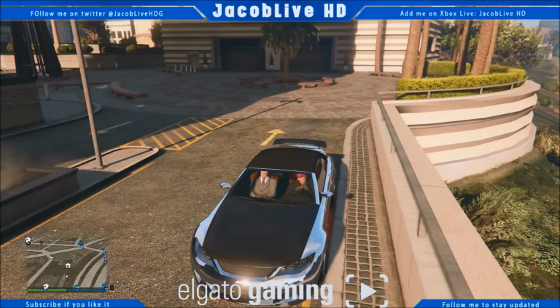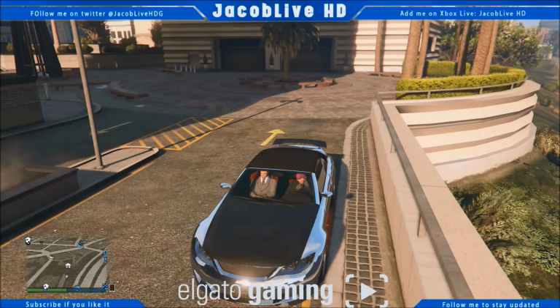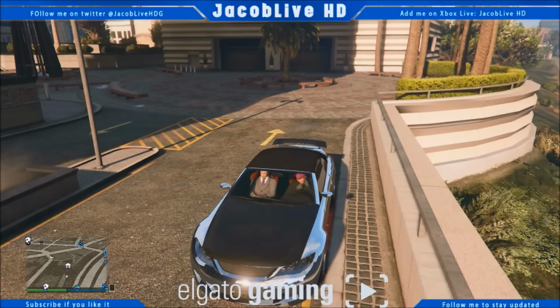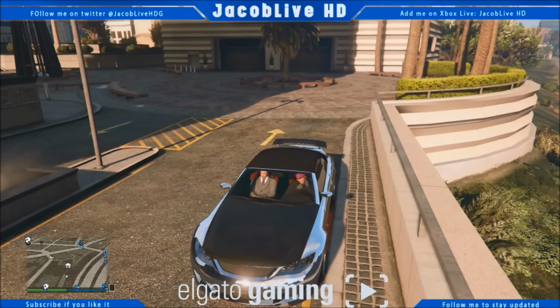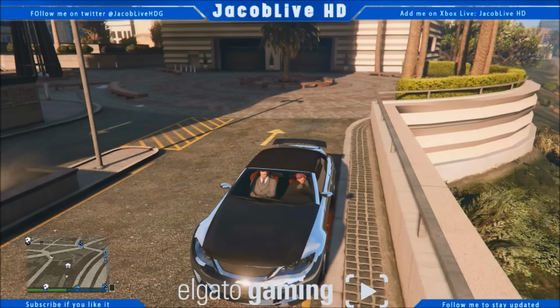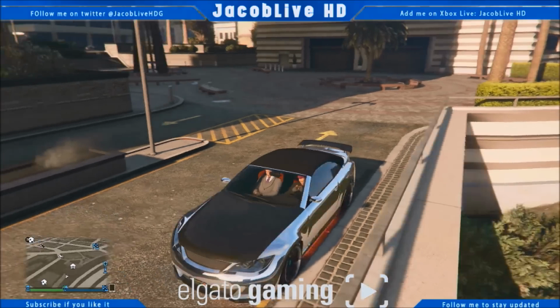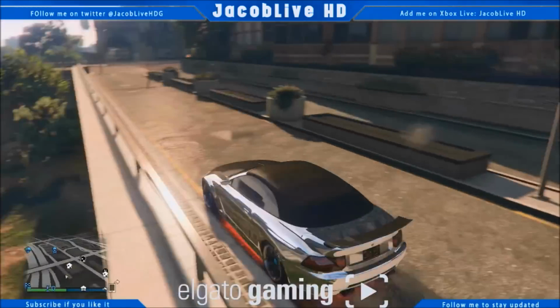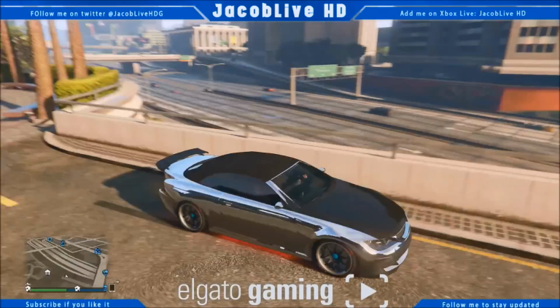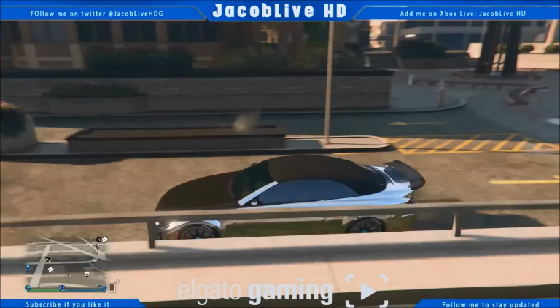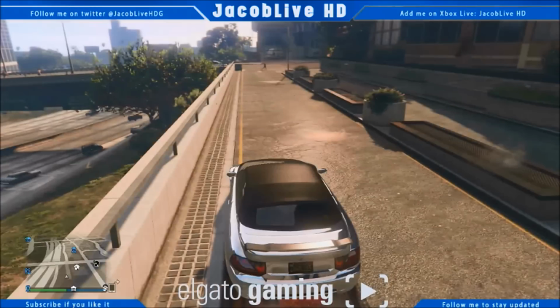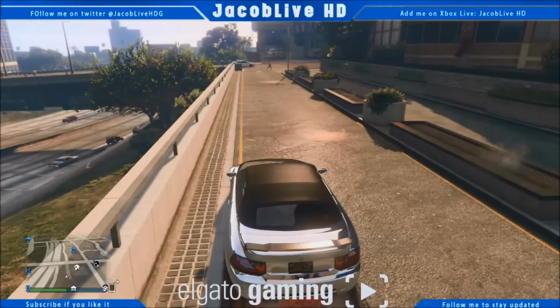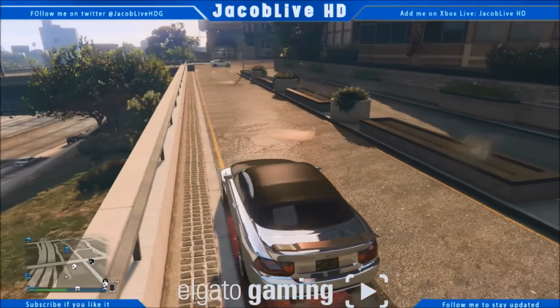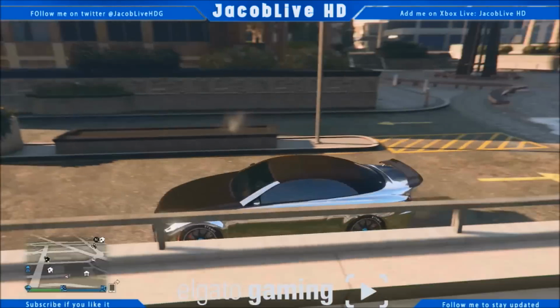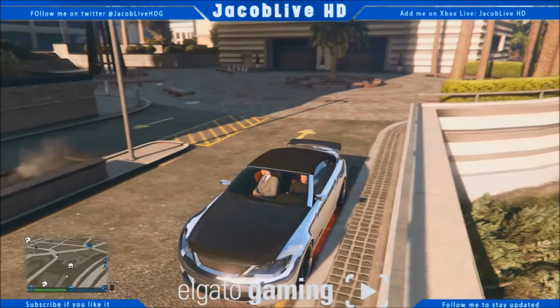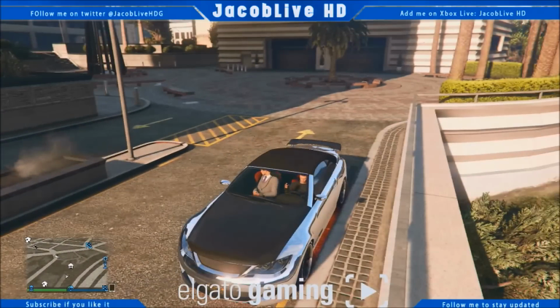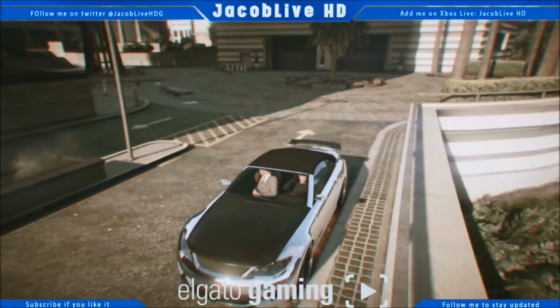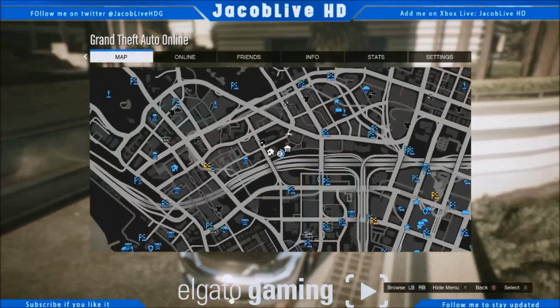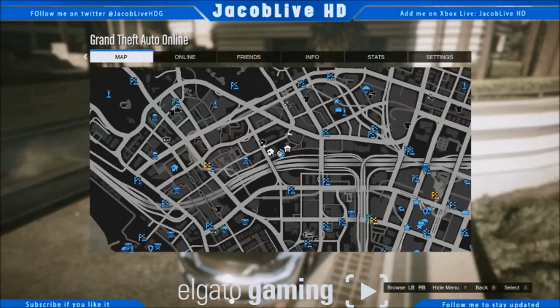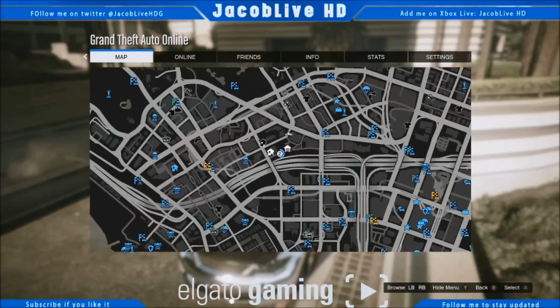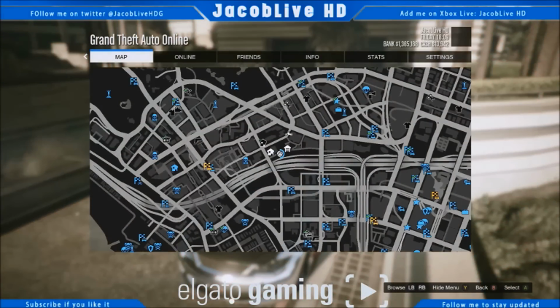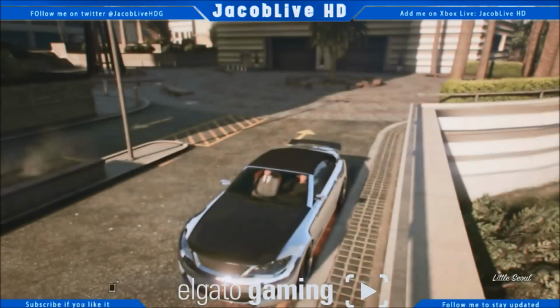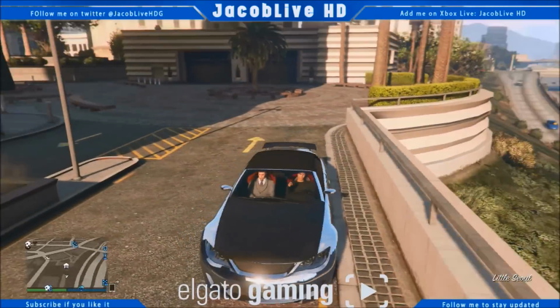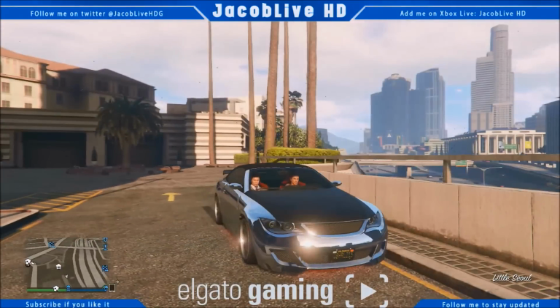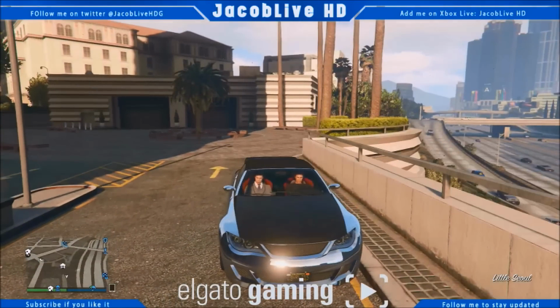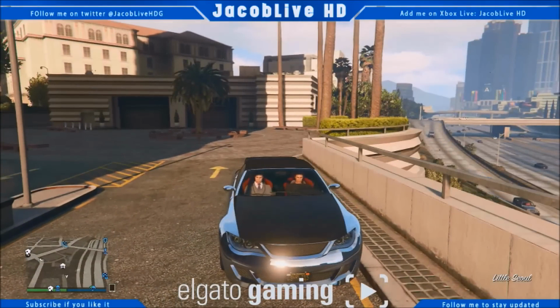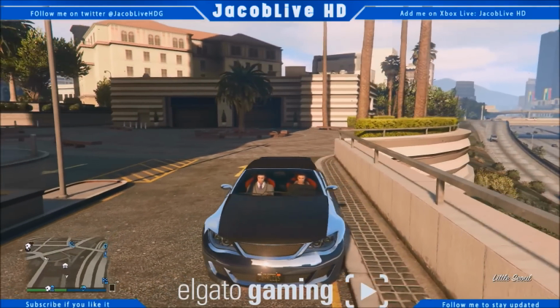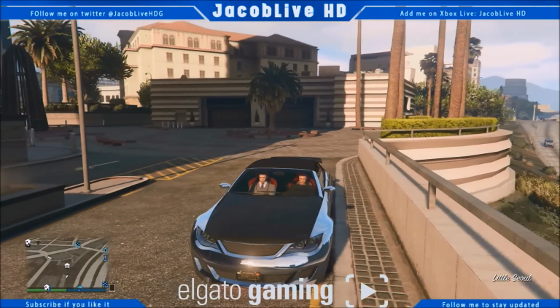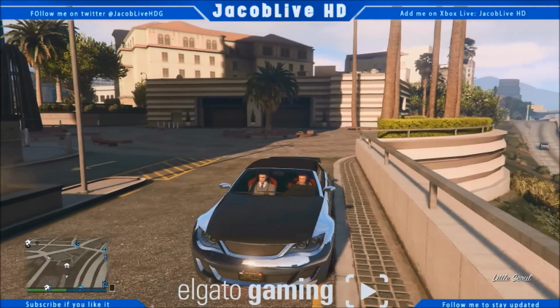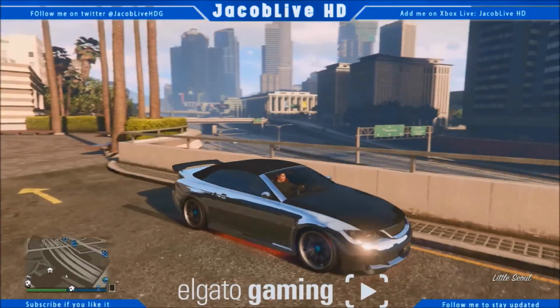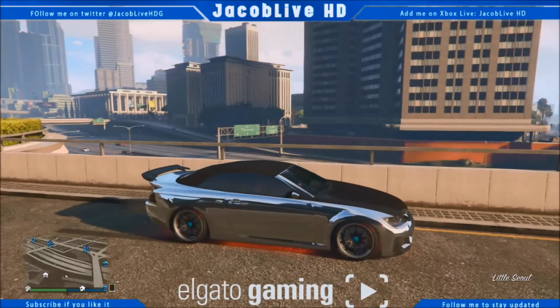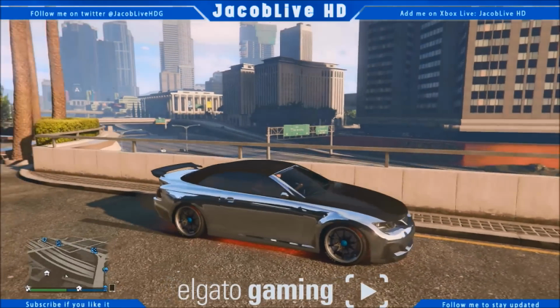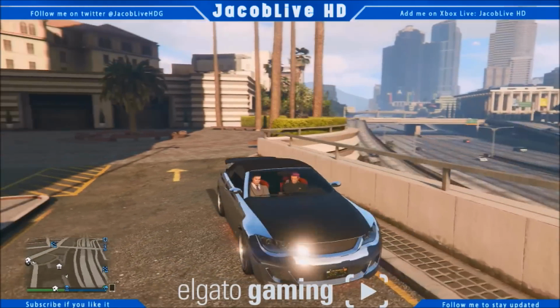The first thing you want to do is grab yourself a car off the street. Make sure you don't have a tracker on it, and fully modify it up to the maximum. Then drive it out of your garage and out to Los Santos Customs, and drive it near your garage around about here.